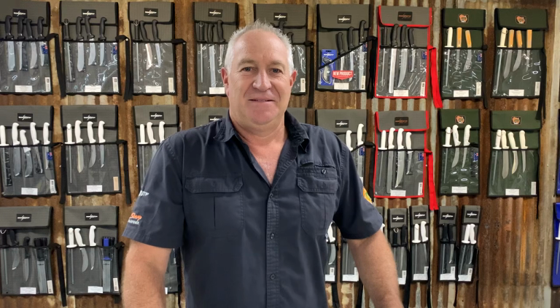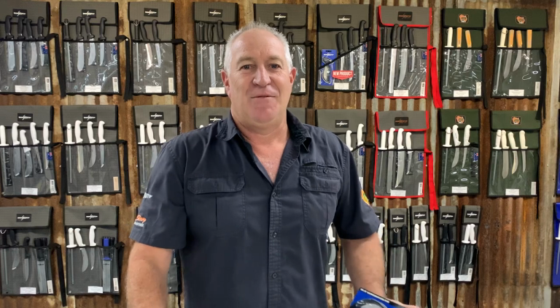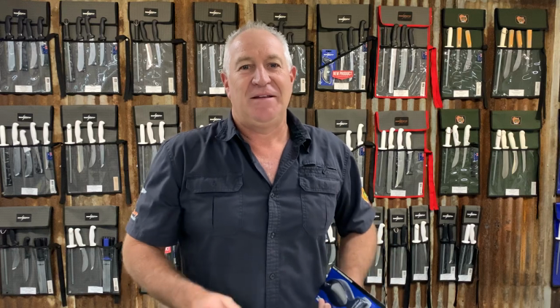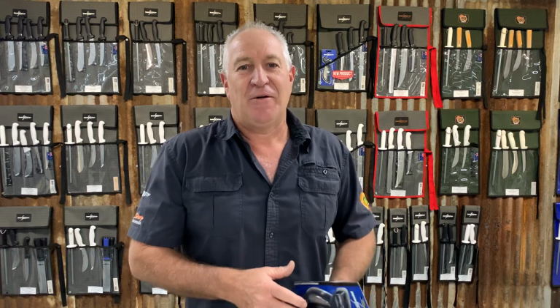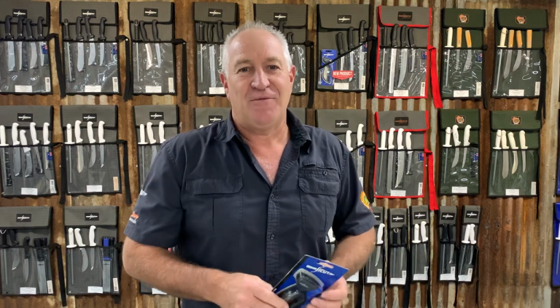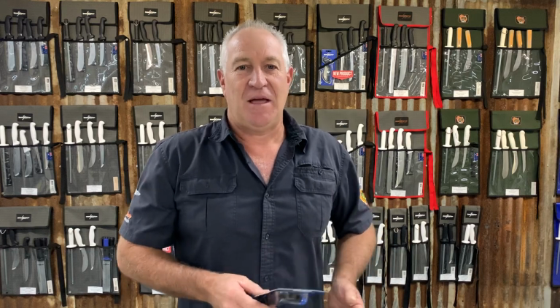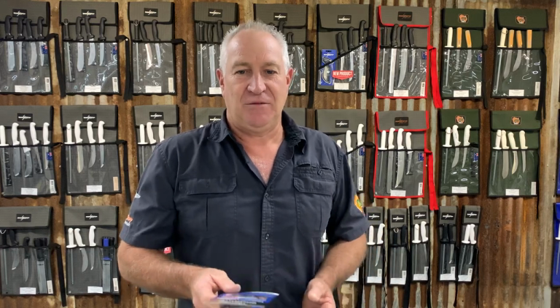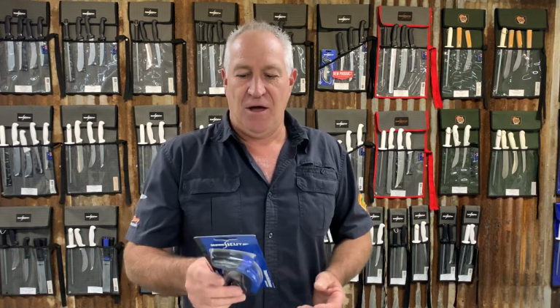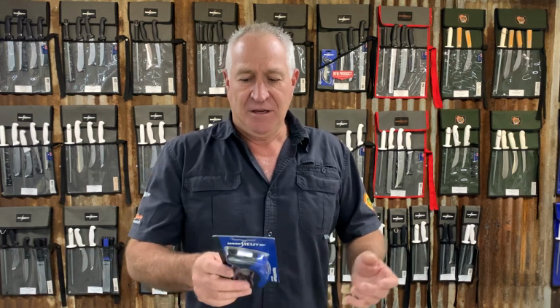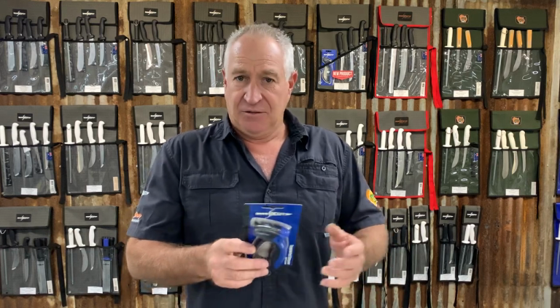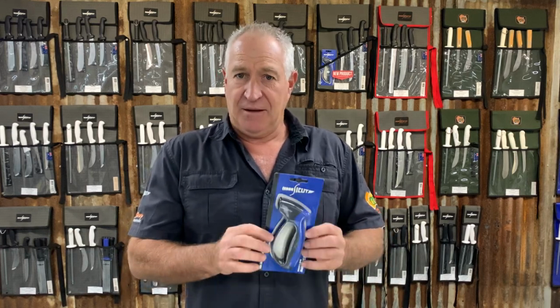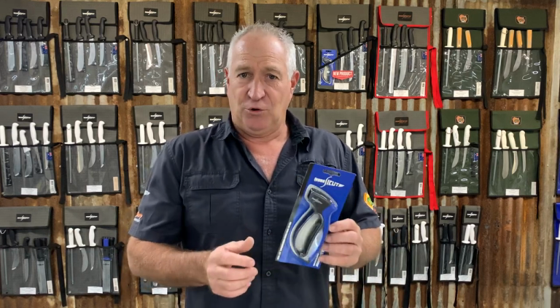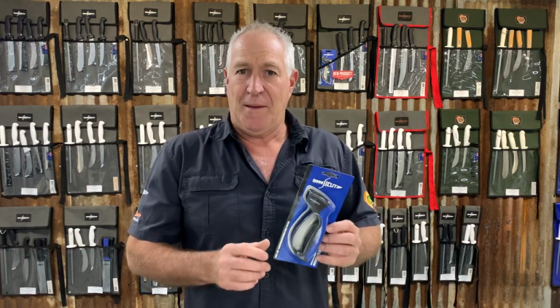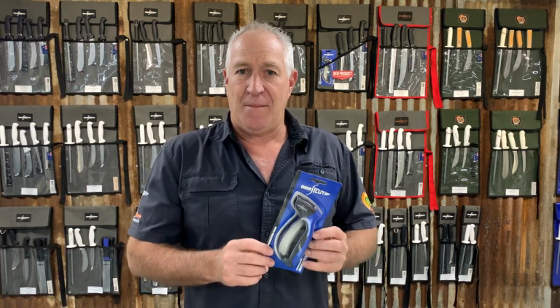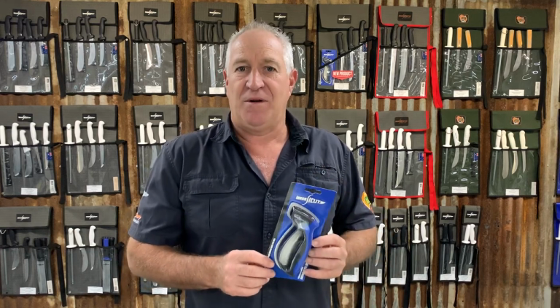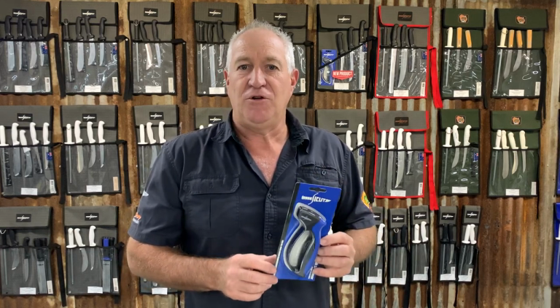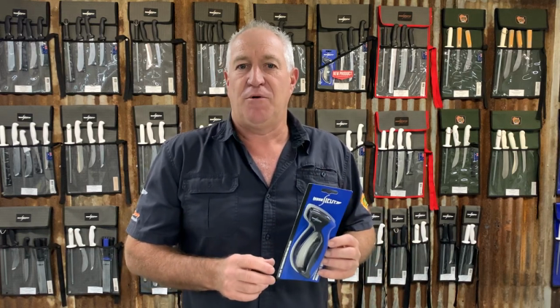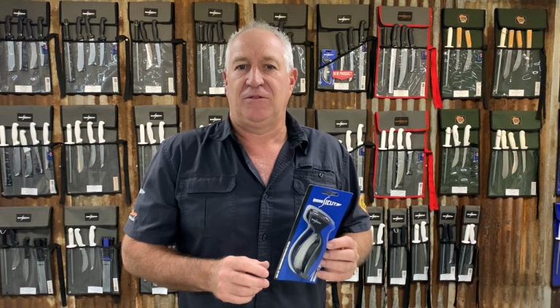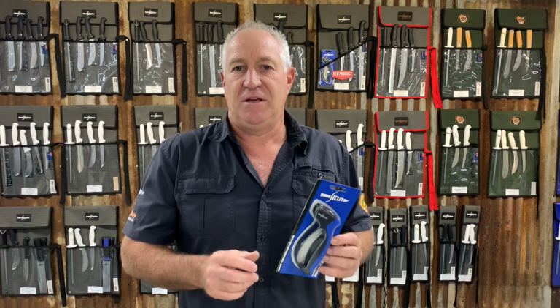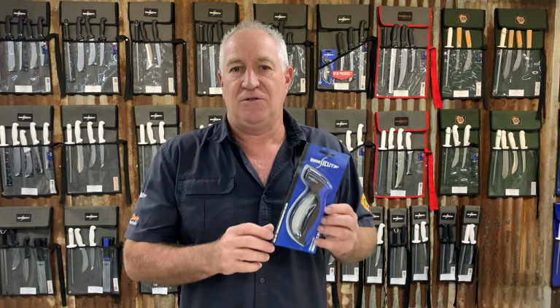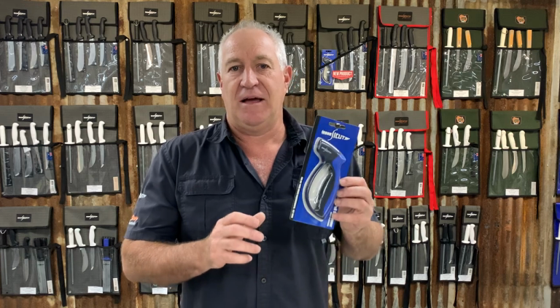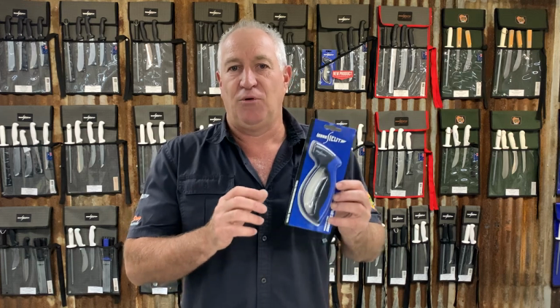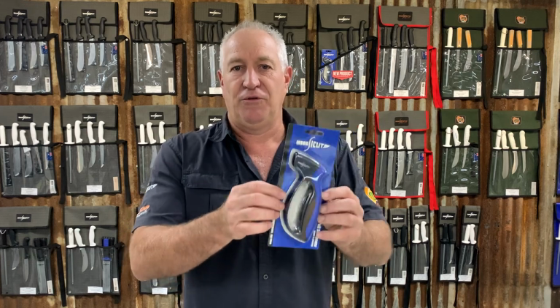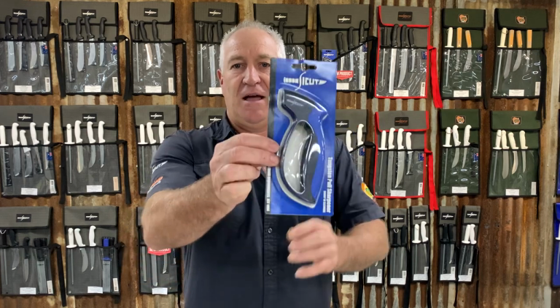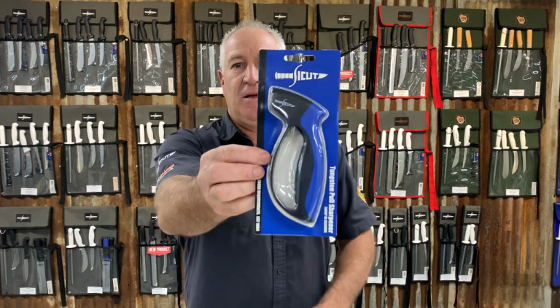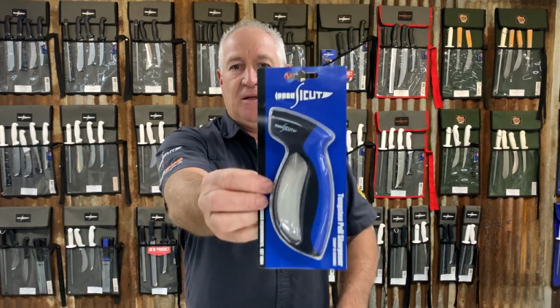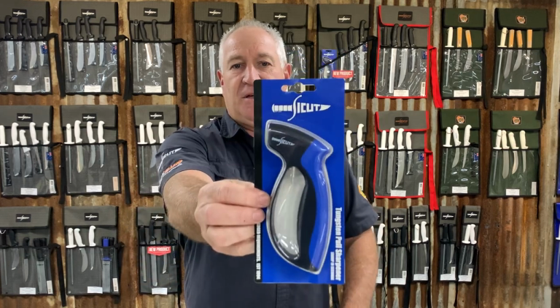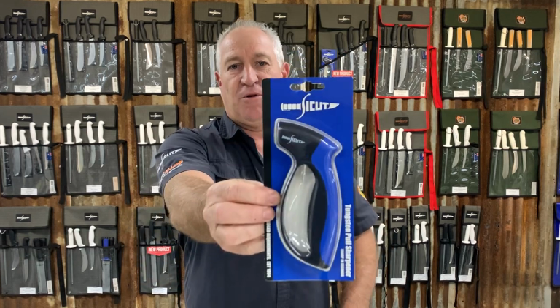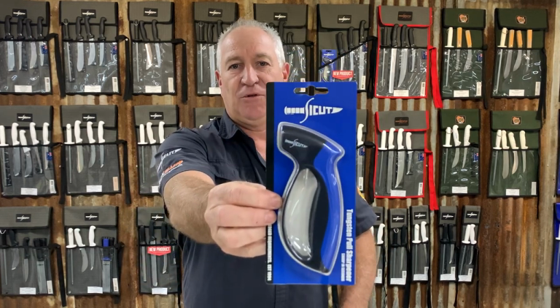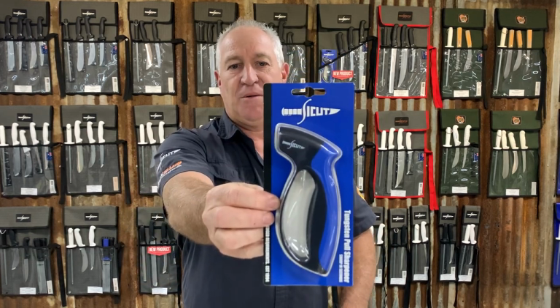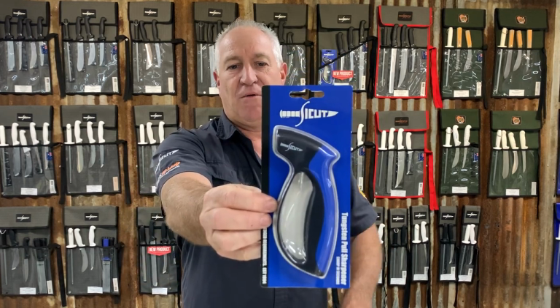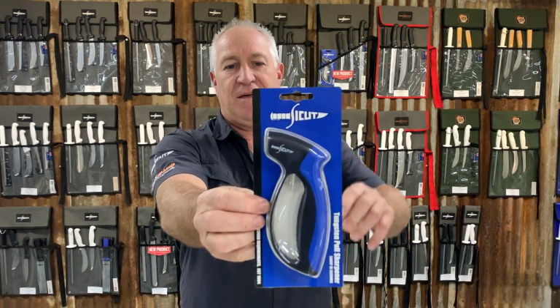Hi everybody, Darren again from Aussie Outback Supplies. Today I'm going to talk to you about one of our new products, the Sci-Cut Pull-Through Sharpener. That's the product we're talking about right there.